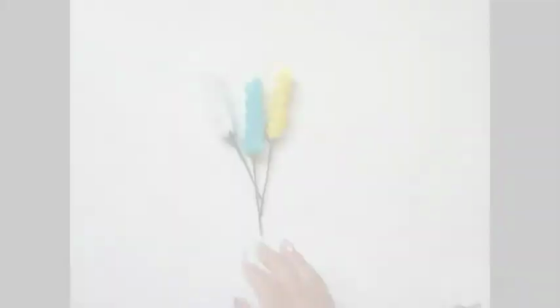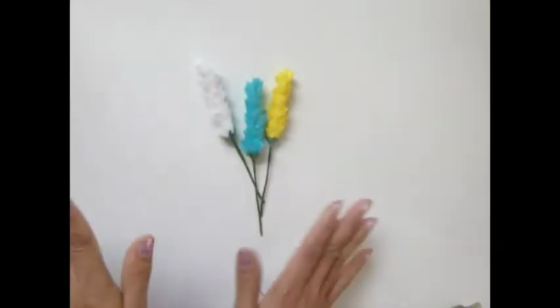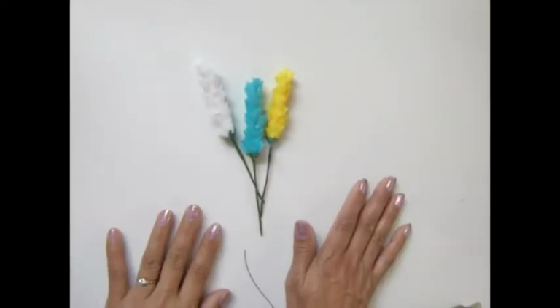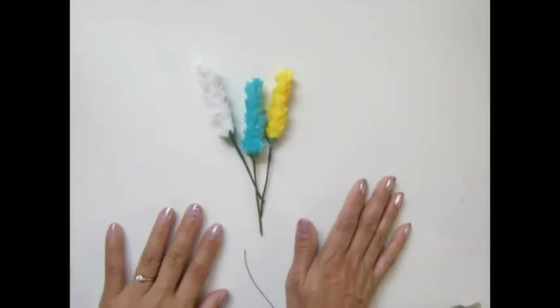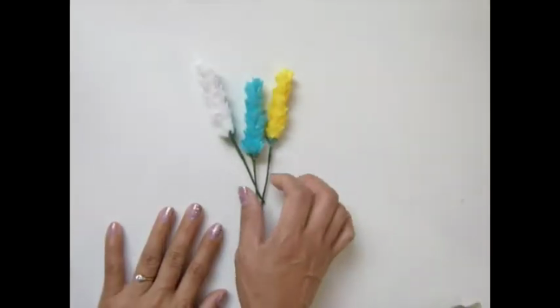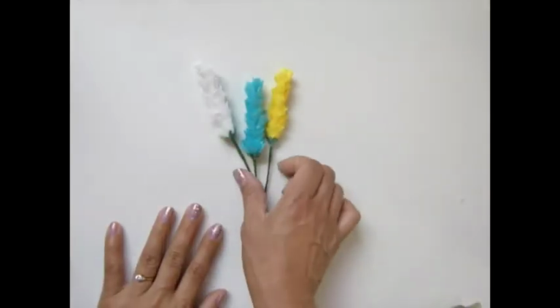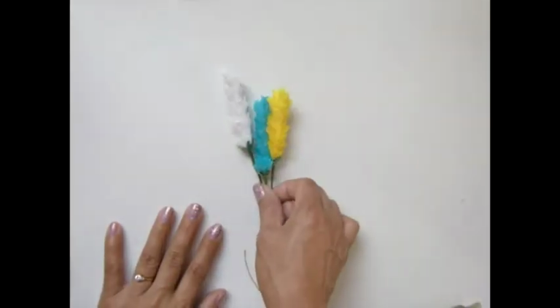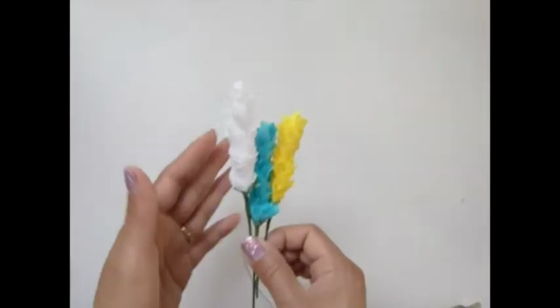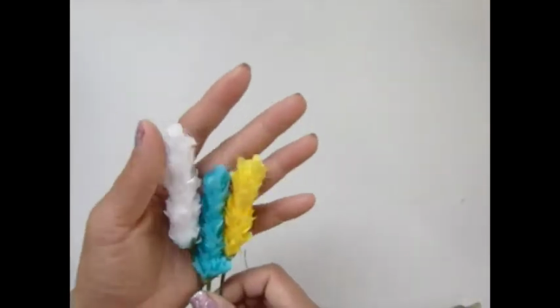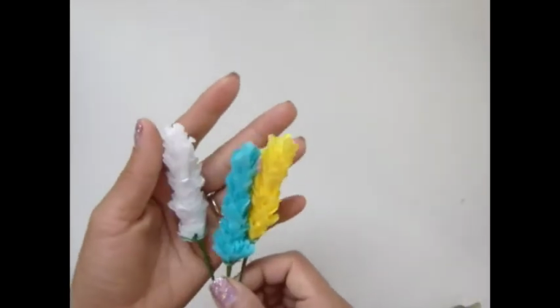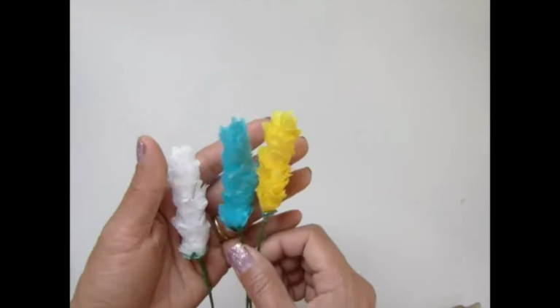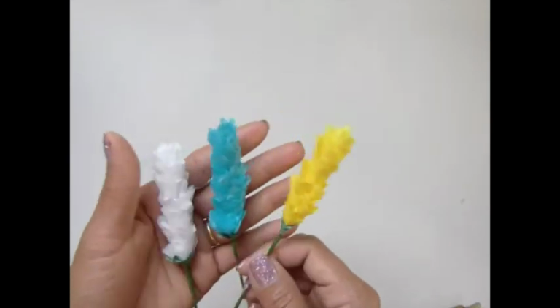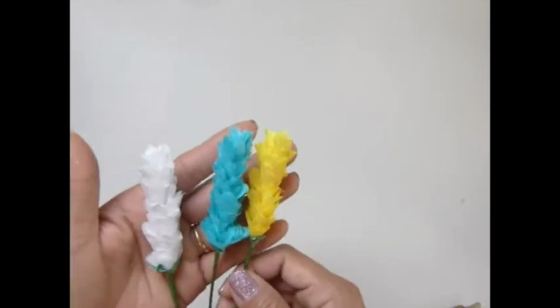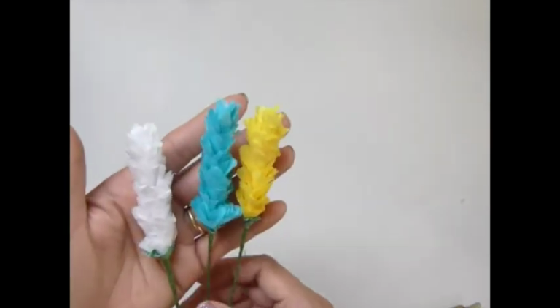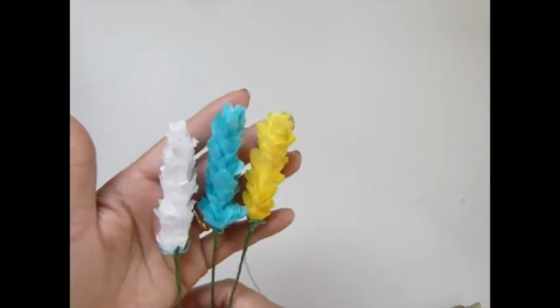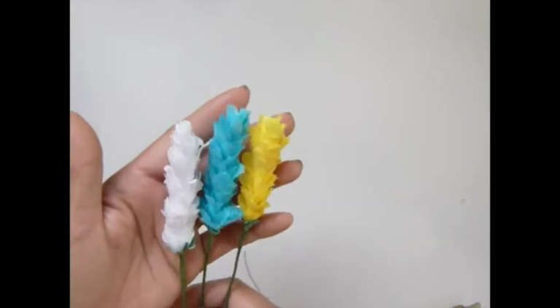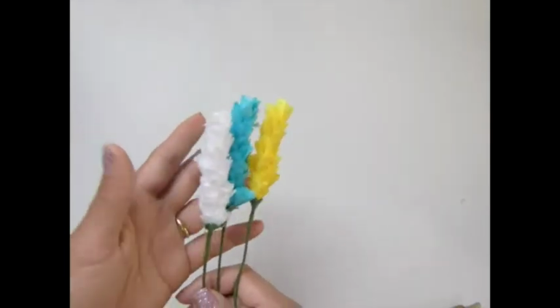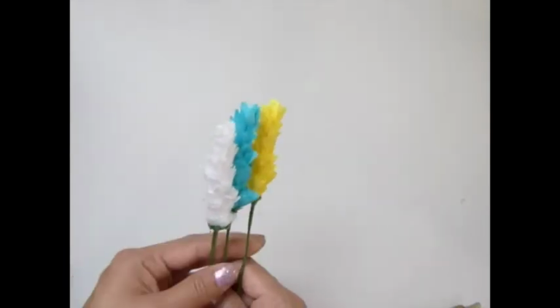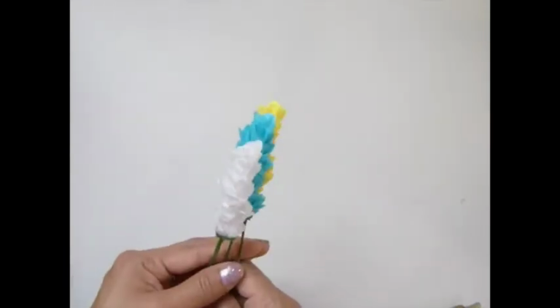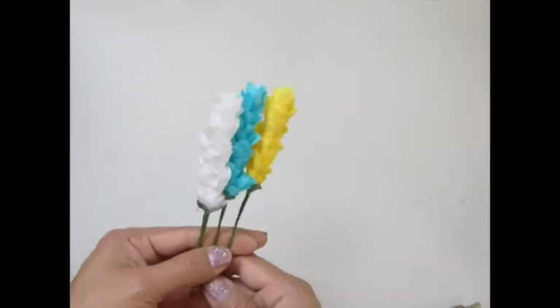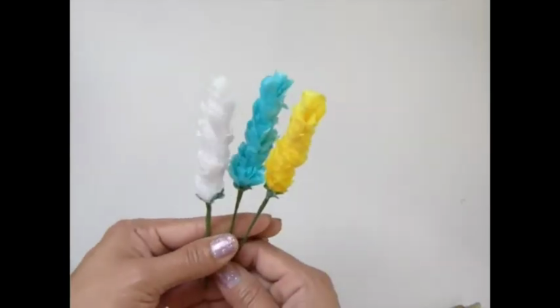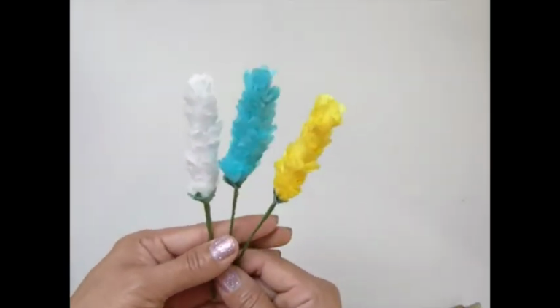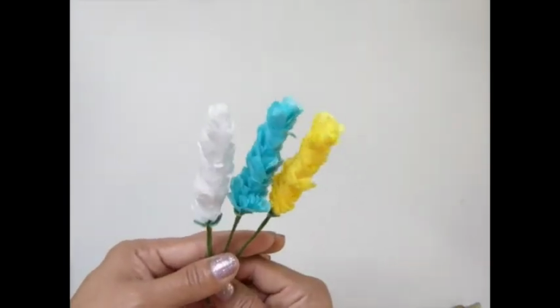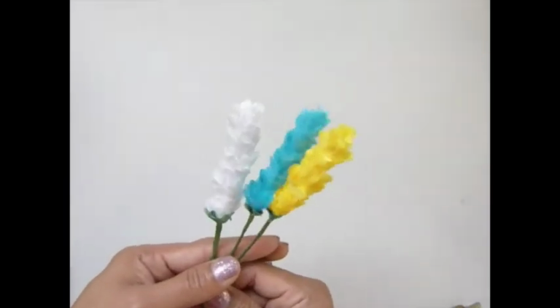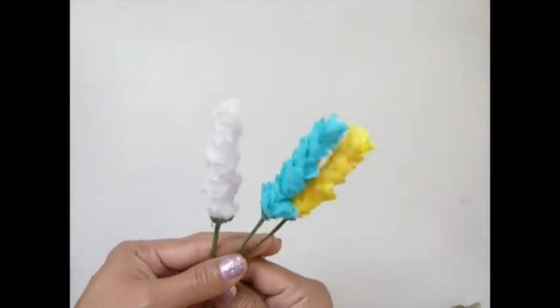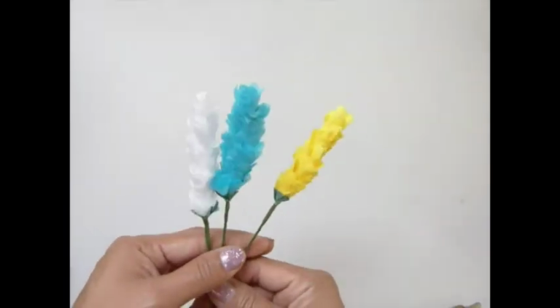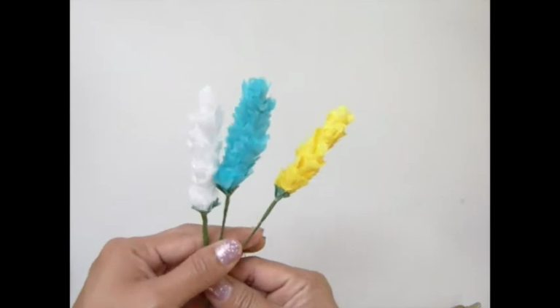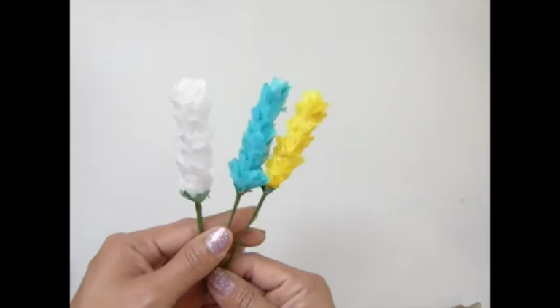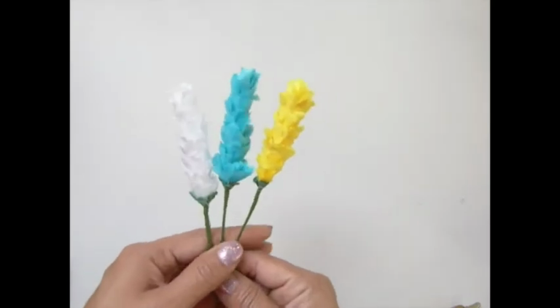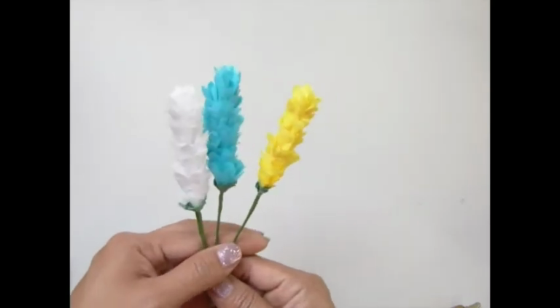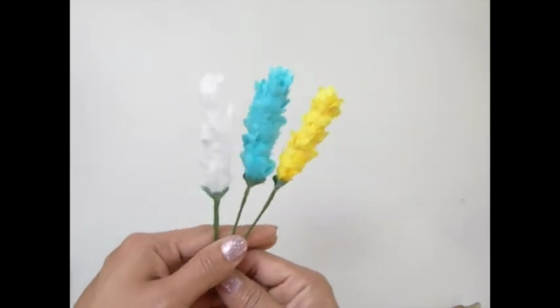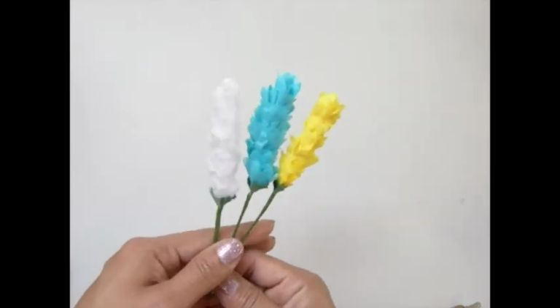Hi everybody, so today I'm going to show you how I make these flowers. Isn't that pretty? It's kind of similar, you know, the same as the header flowers.